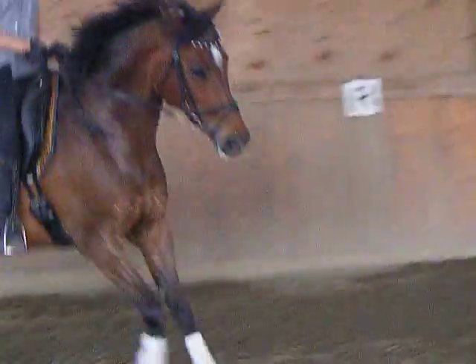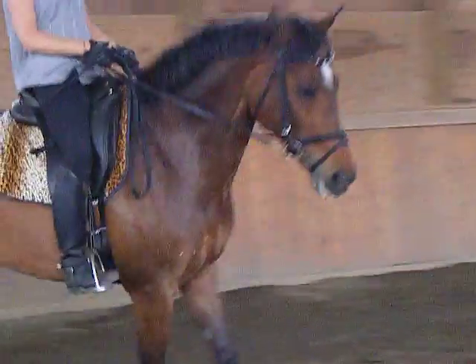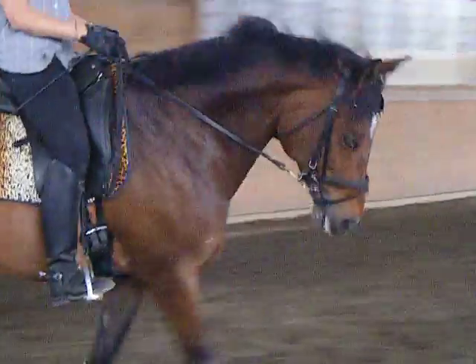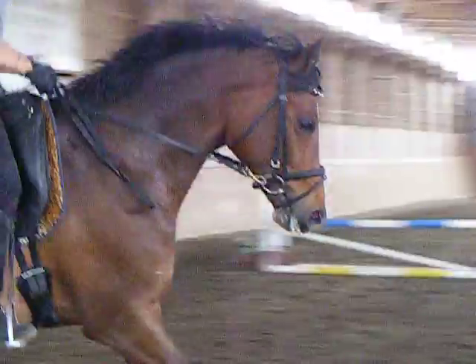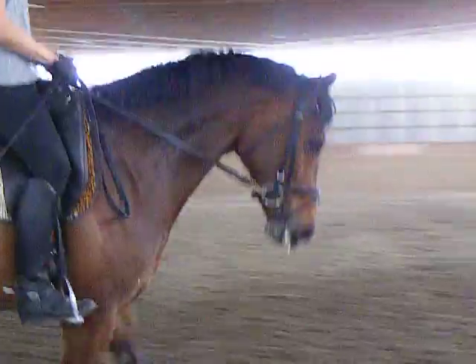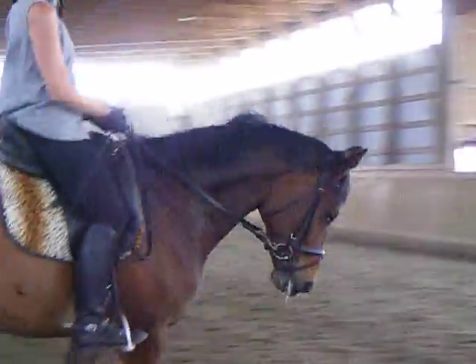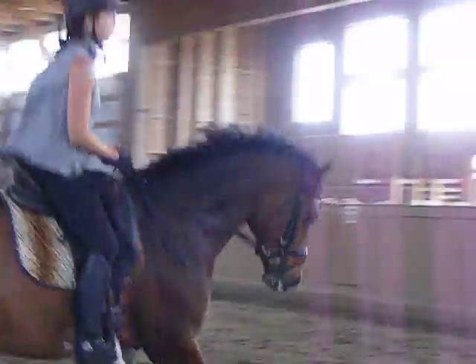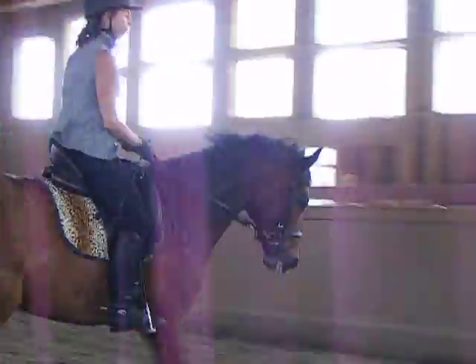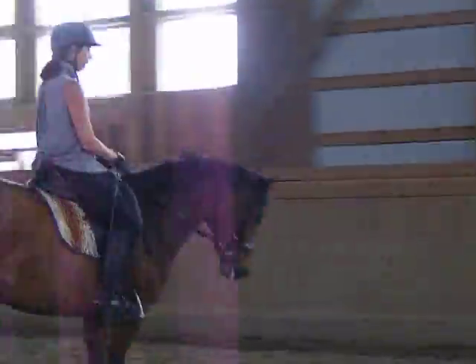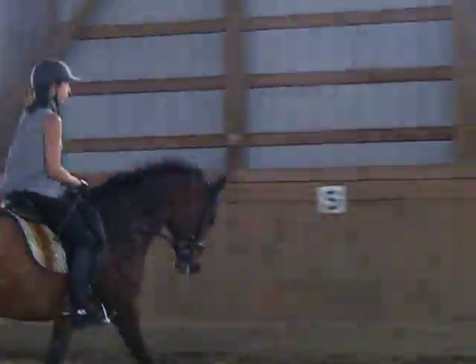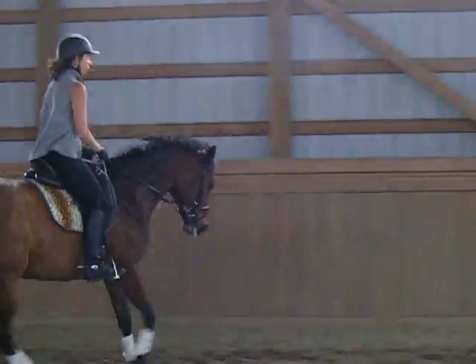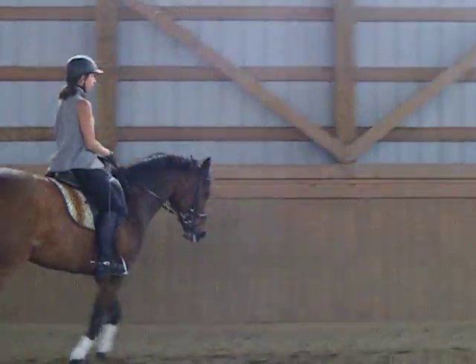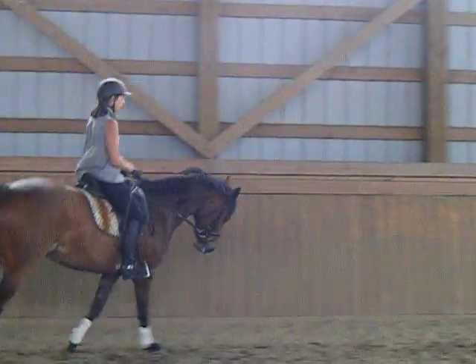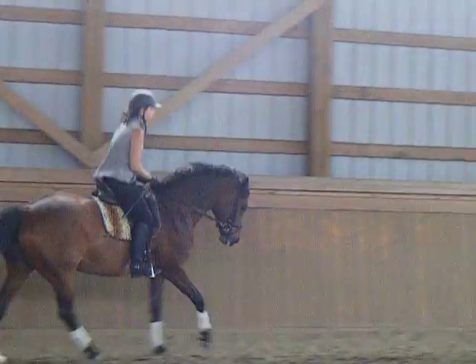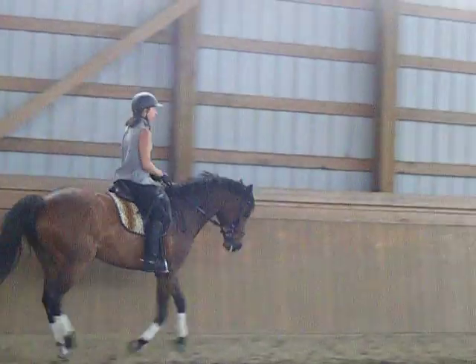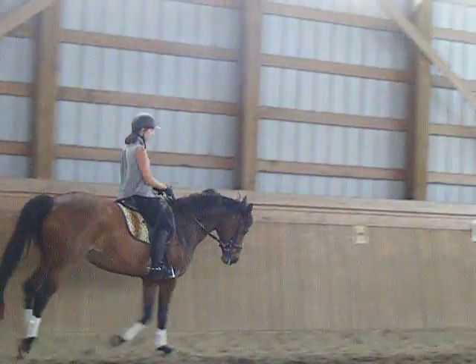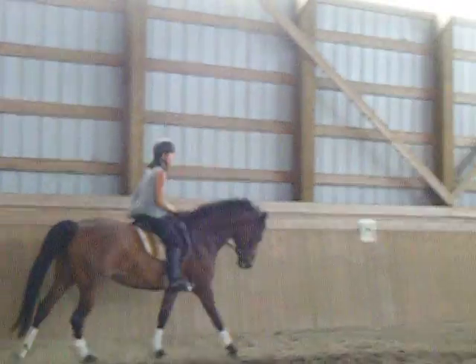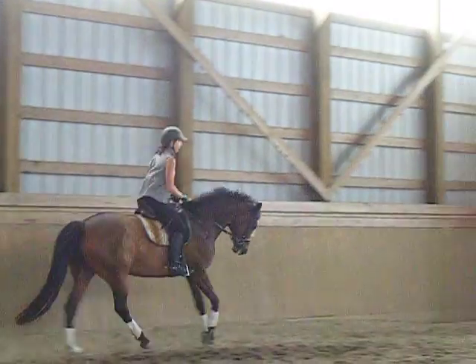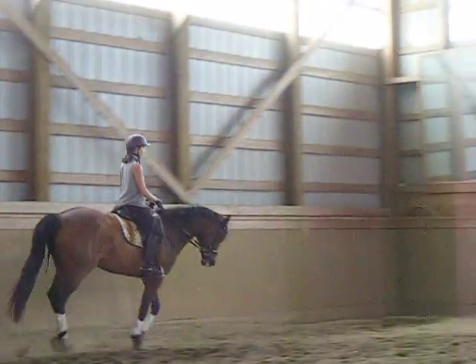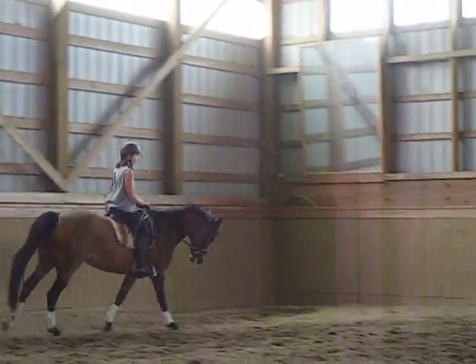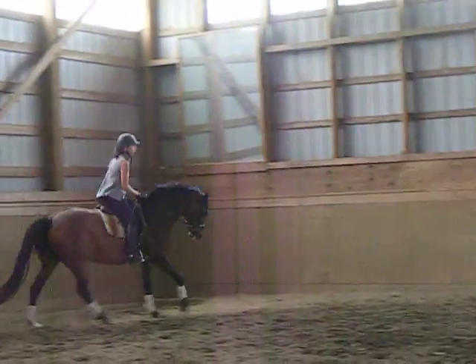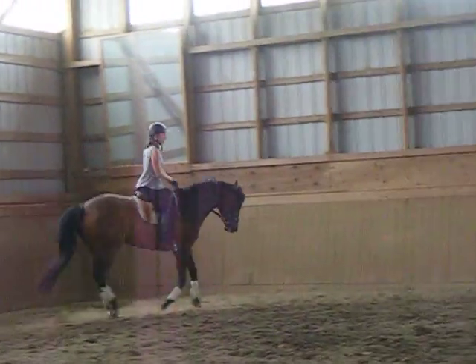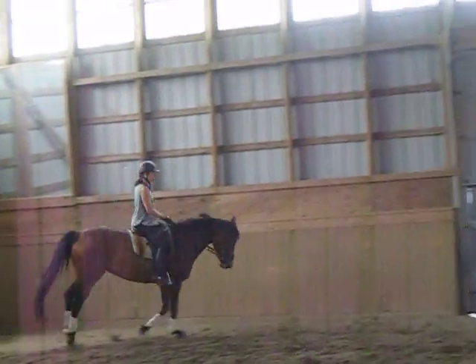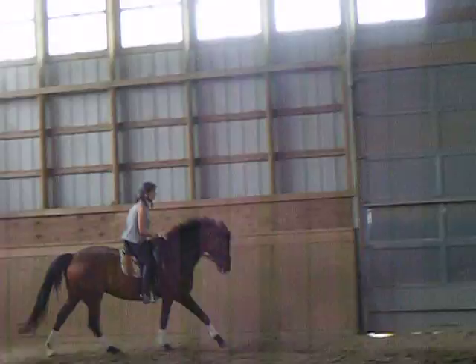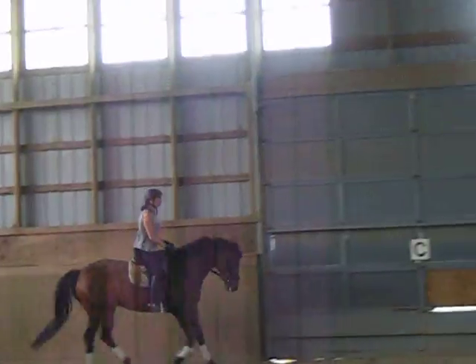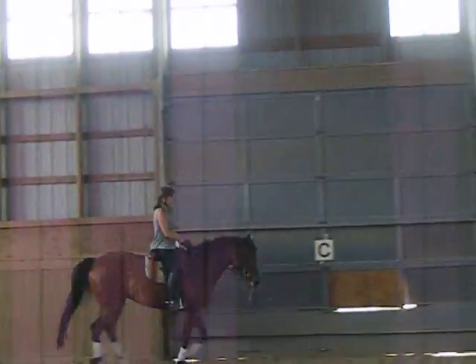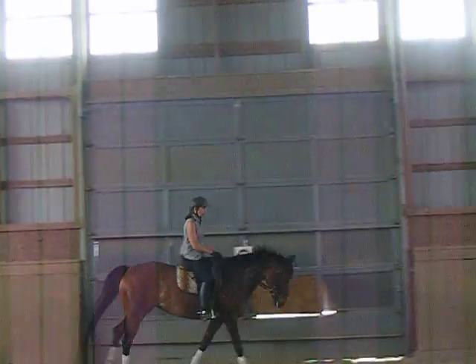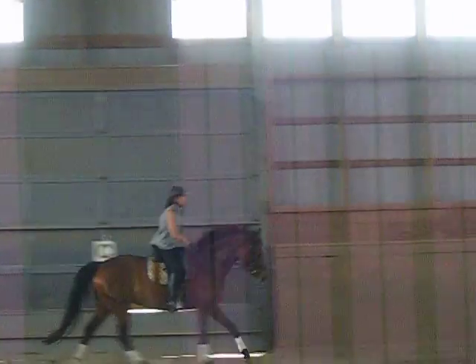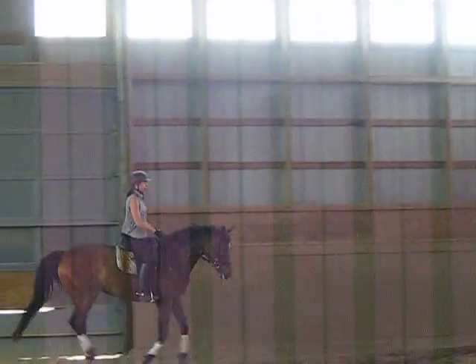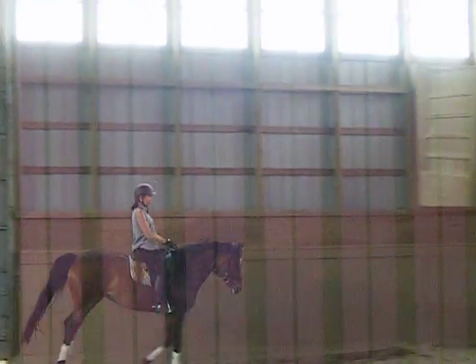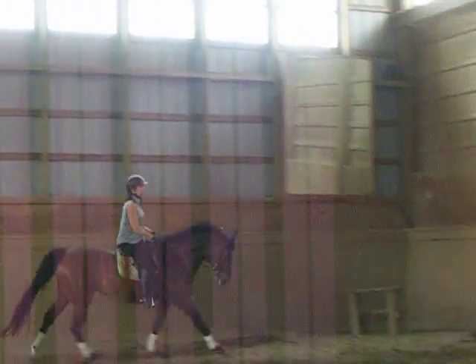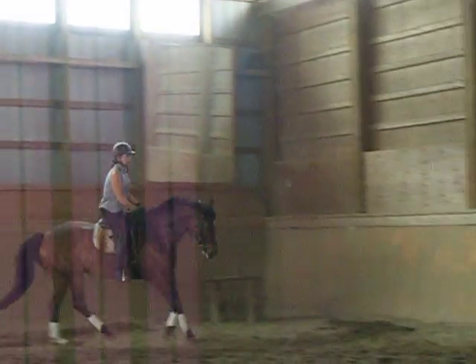You're making it big. Now check that you have half-halts in your outside rein and with your tummy forward.